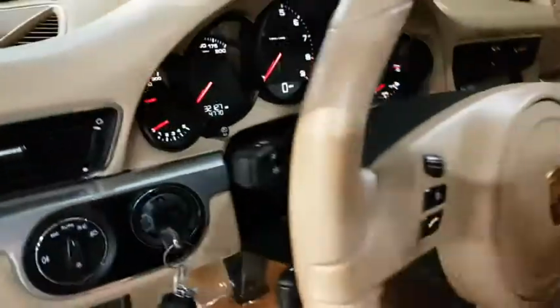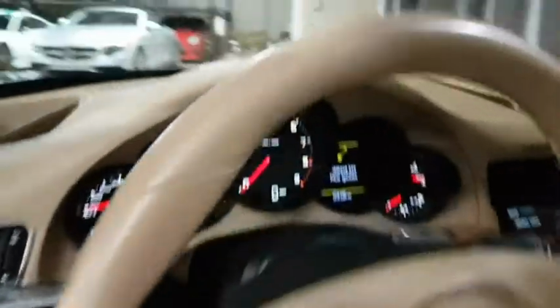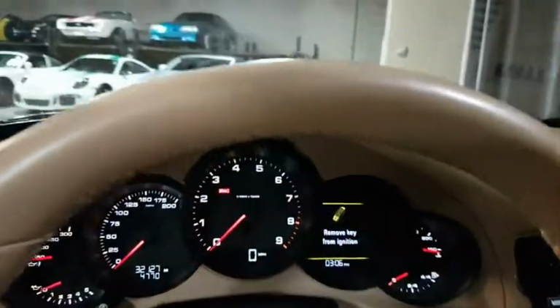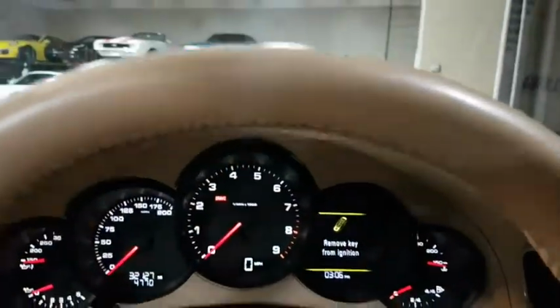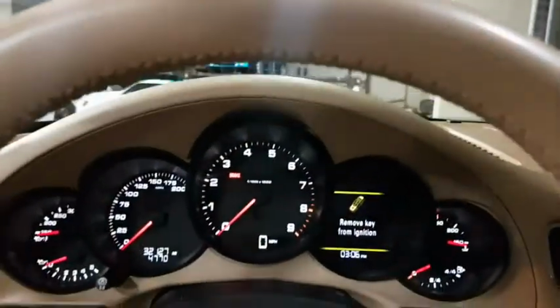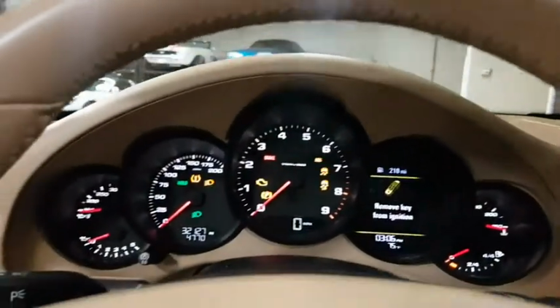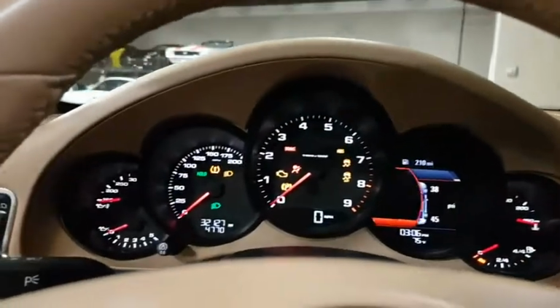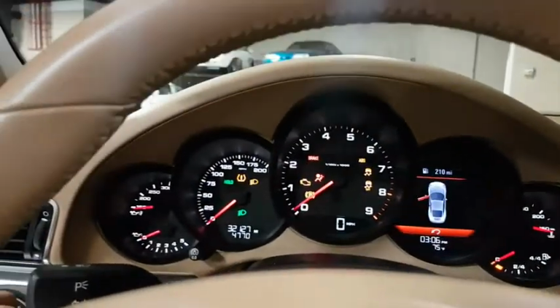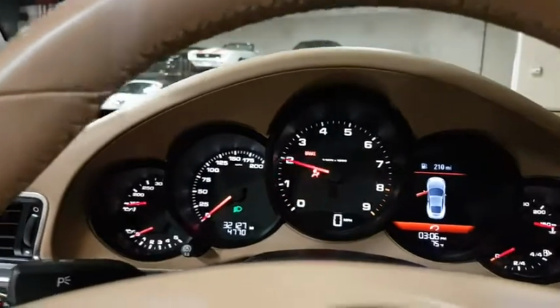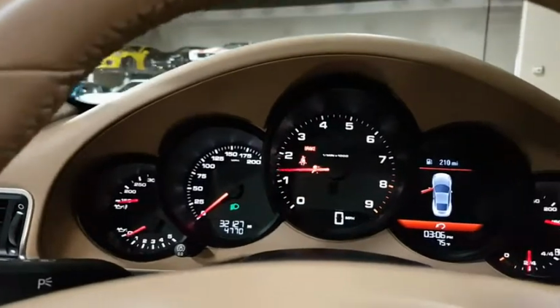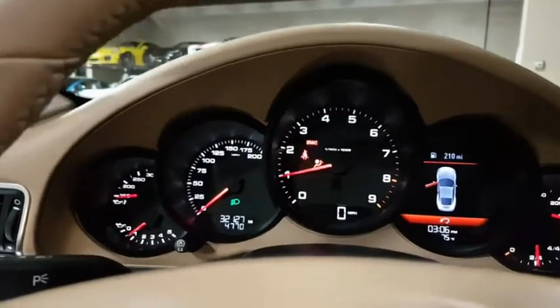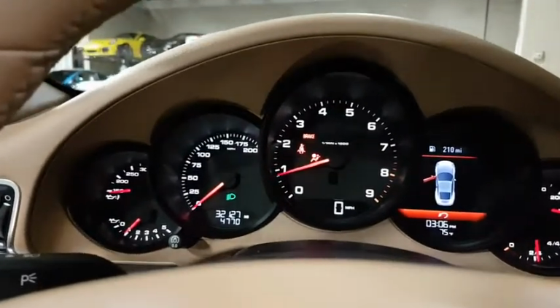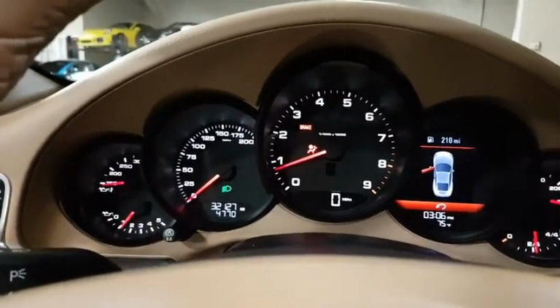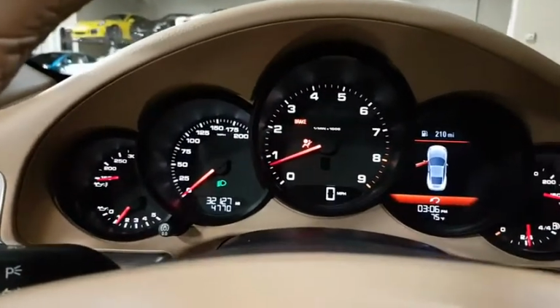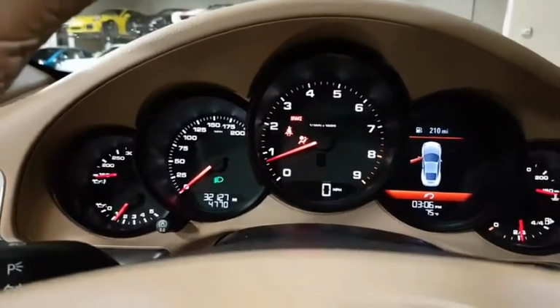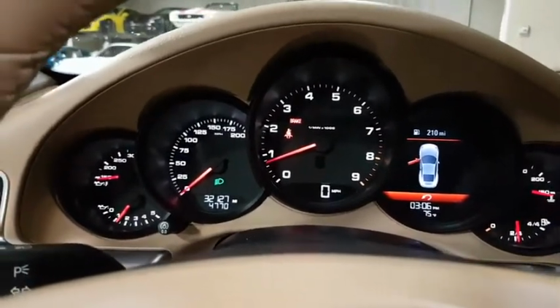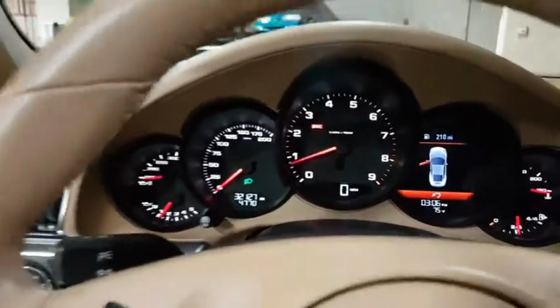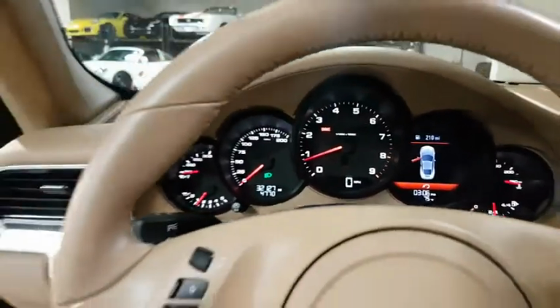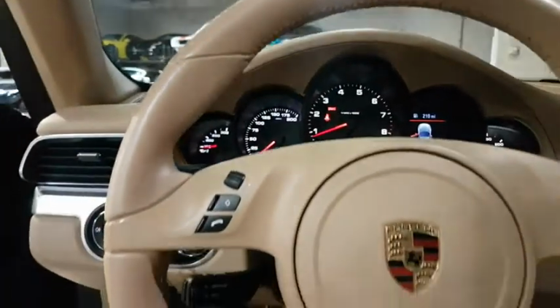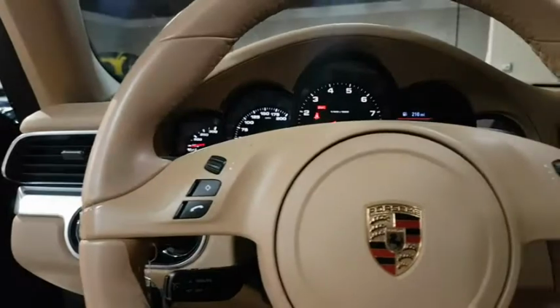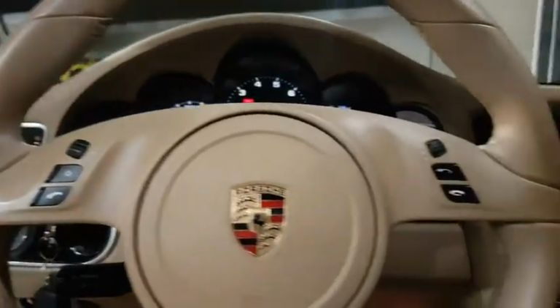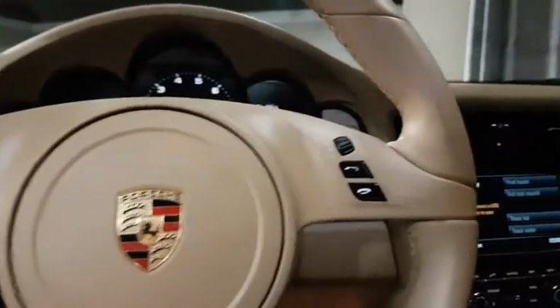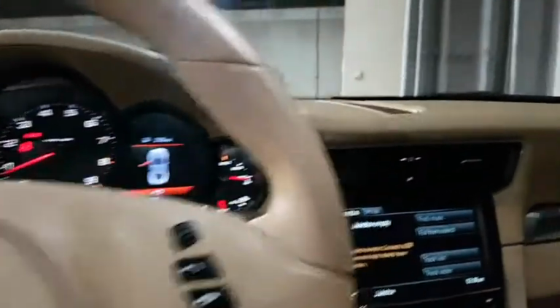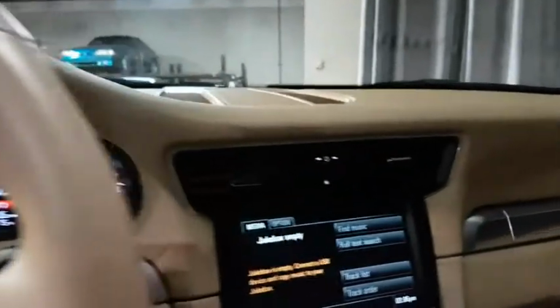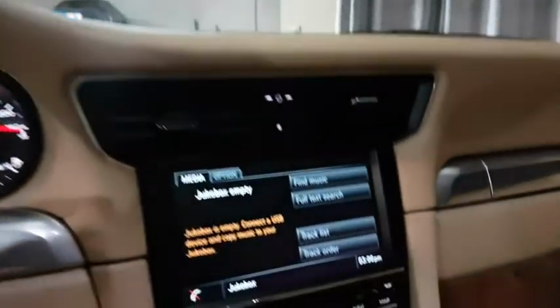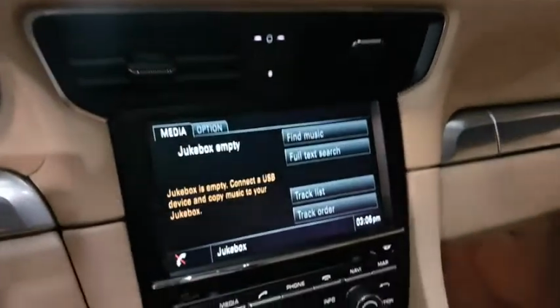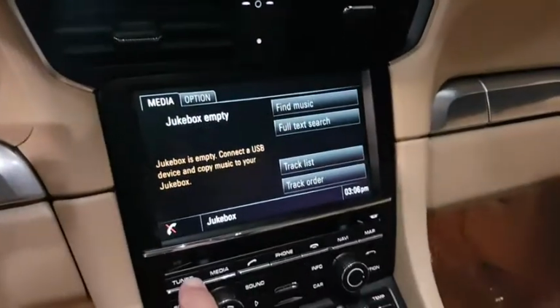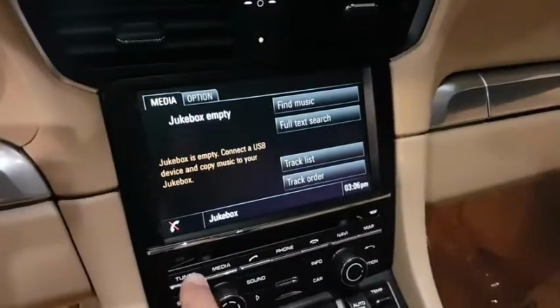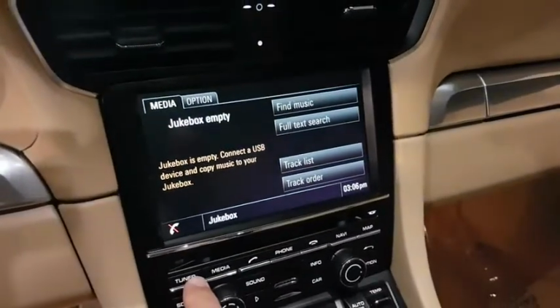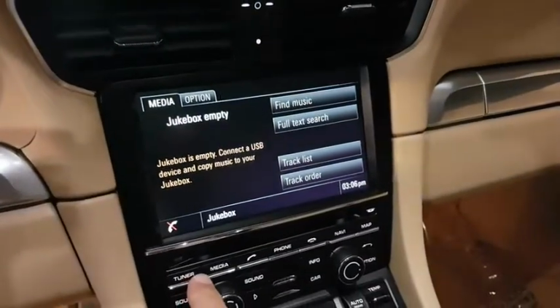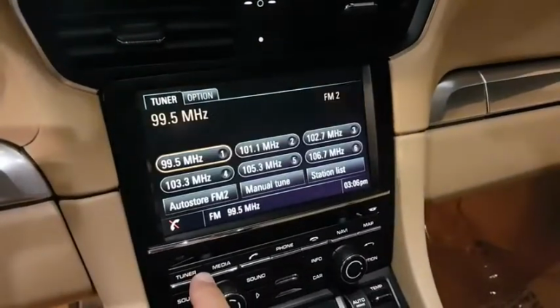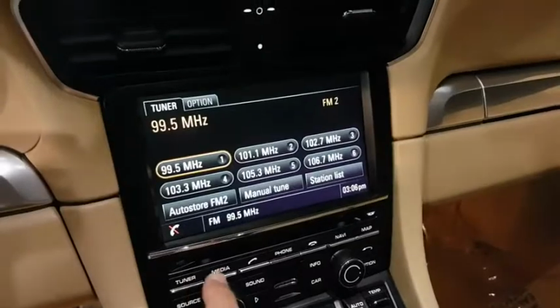This vehicle has less than 35,000 miles. Here are some of this vehicle's great options: keyless entry, Bluetooth, HomeLink garage door opener, driver and passenger airbag, AM/FM stereo with CD player, and cruise control.